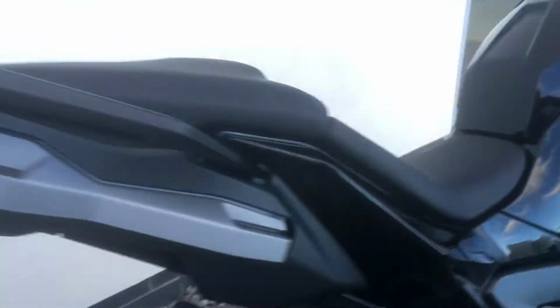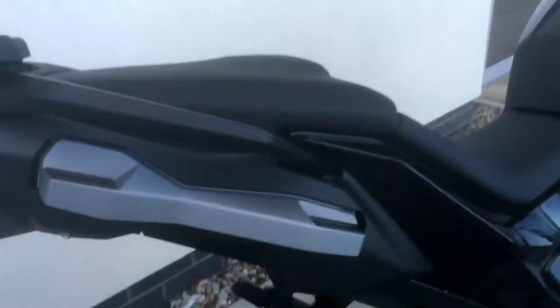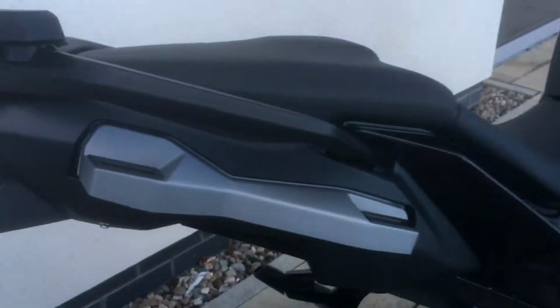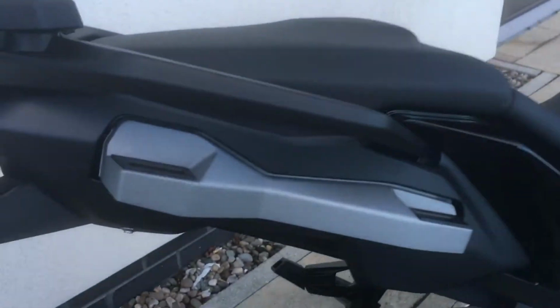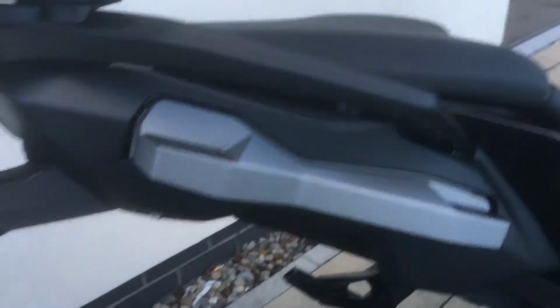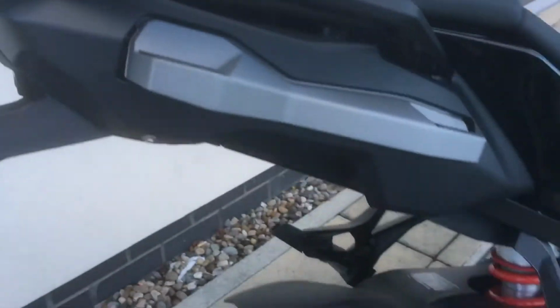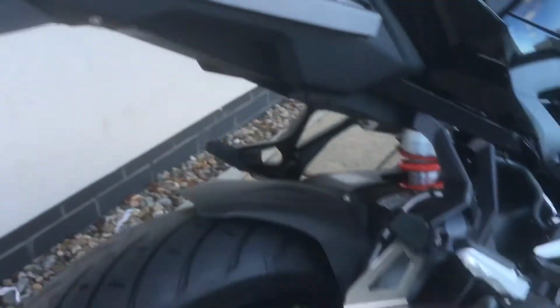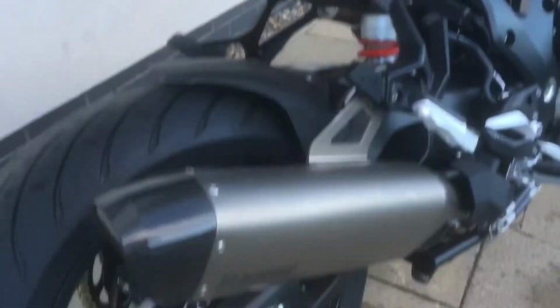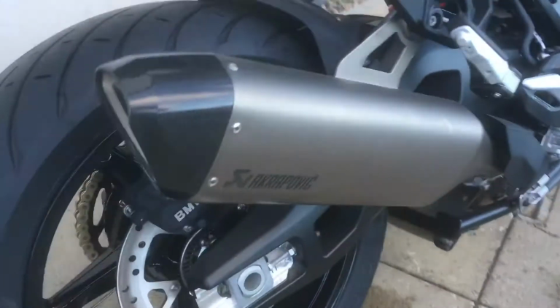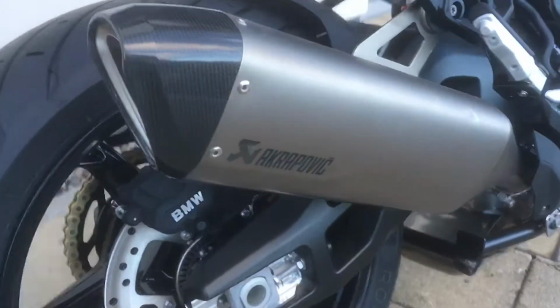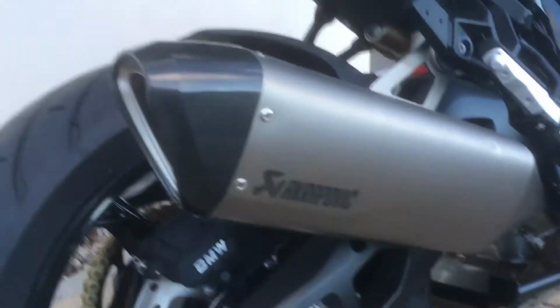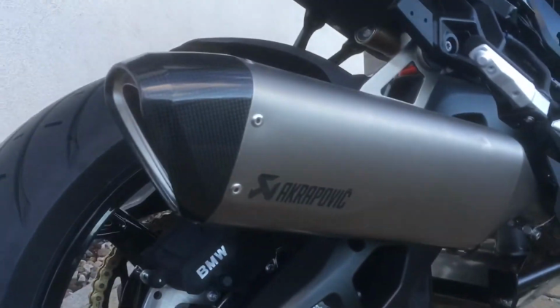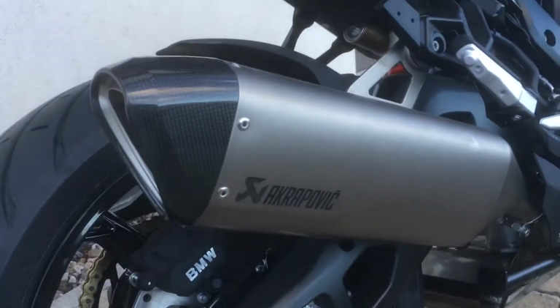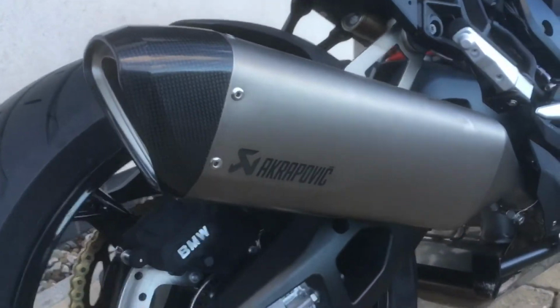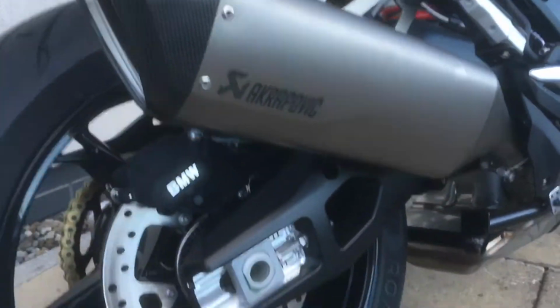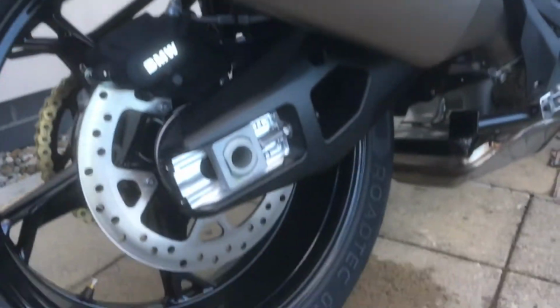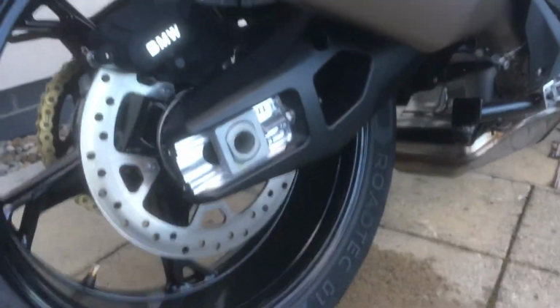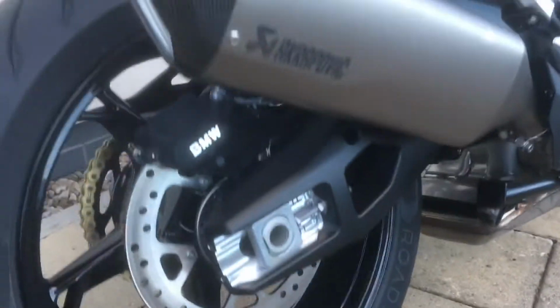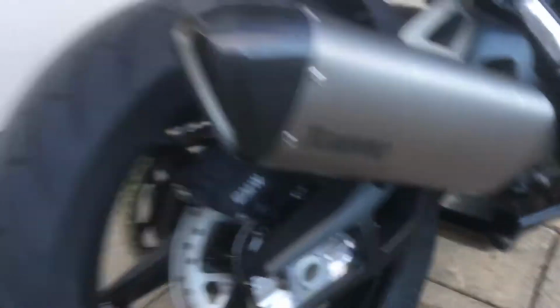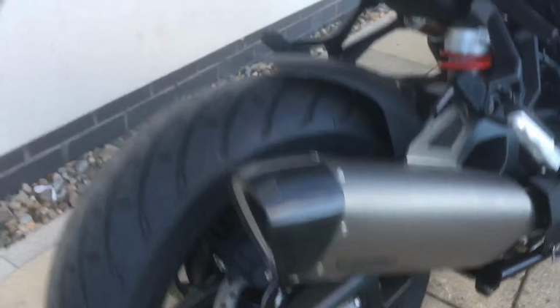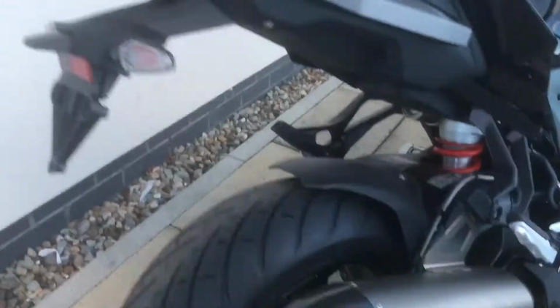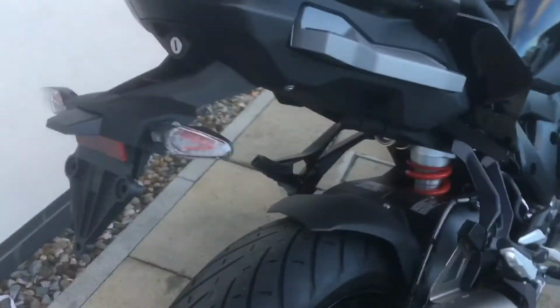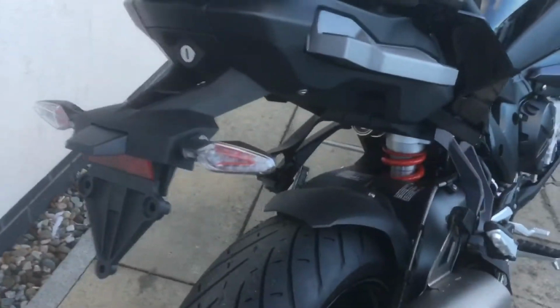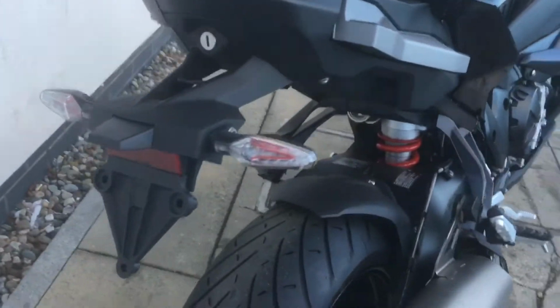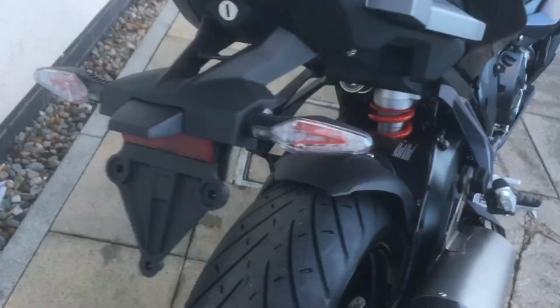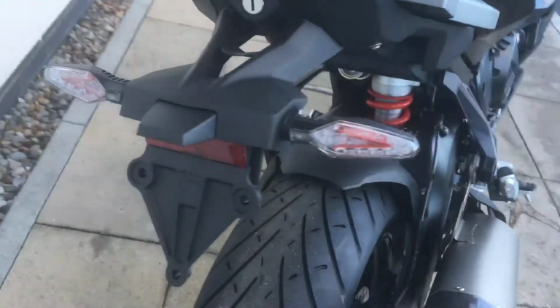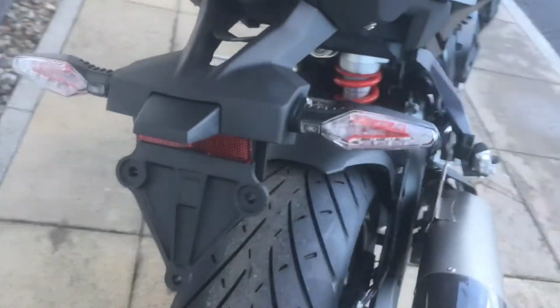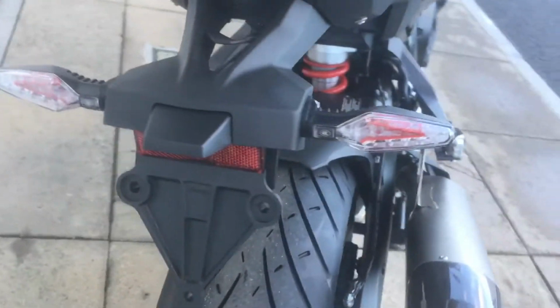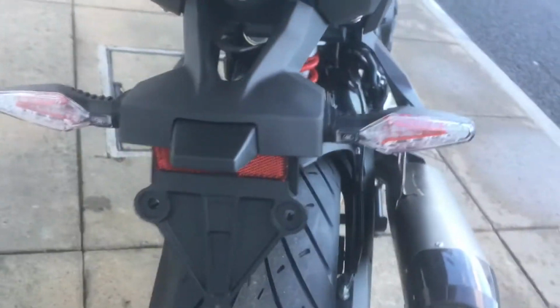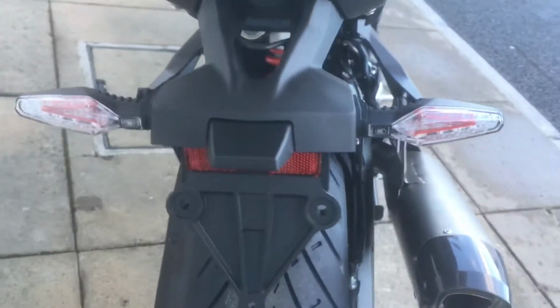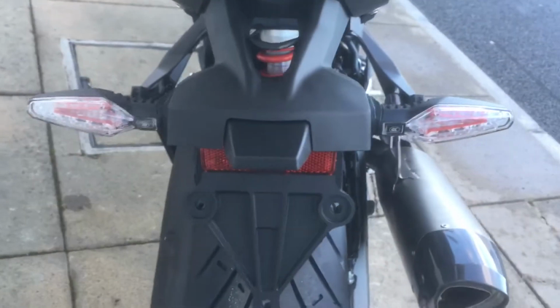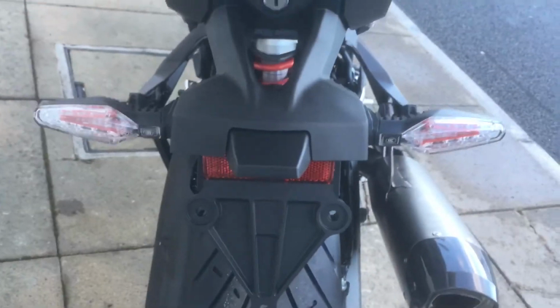Preparation for luggage. That's the Akra silencer on it. Brake lights are now built into the indicators.